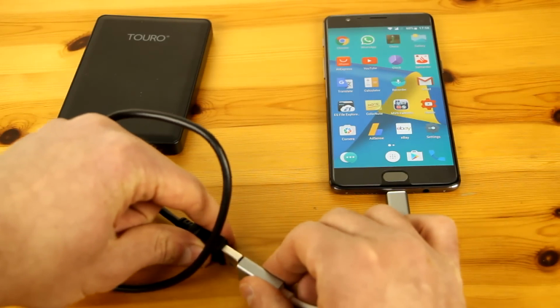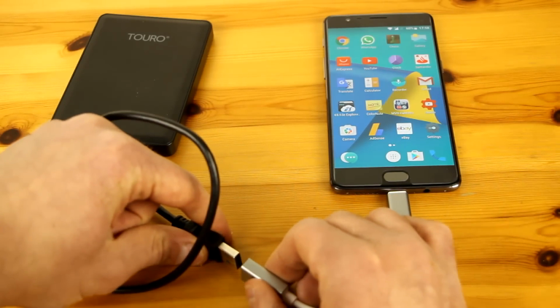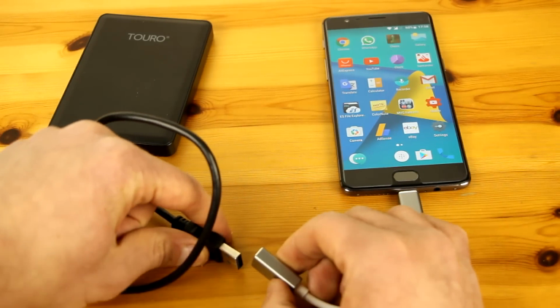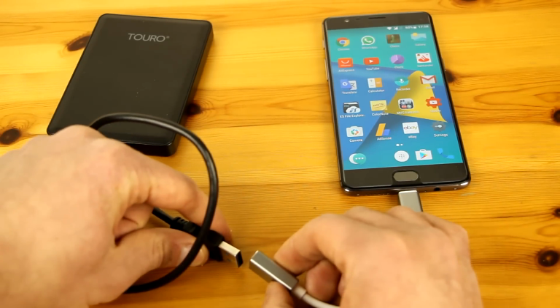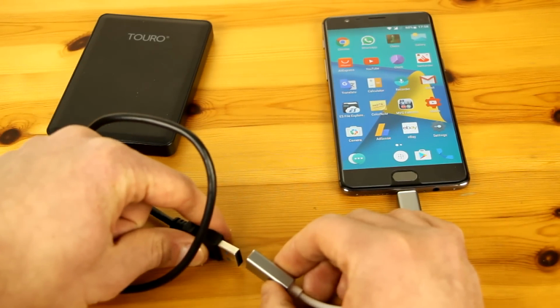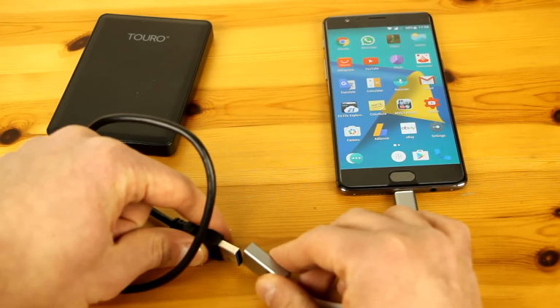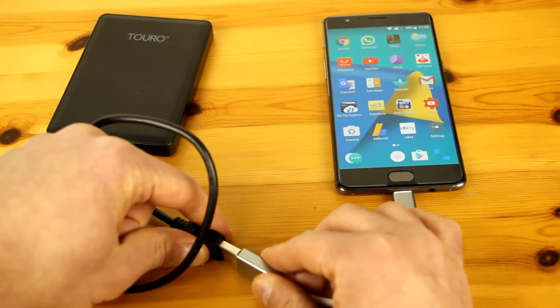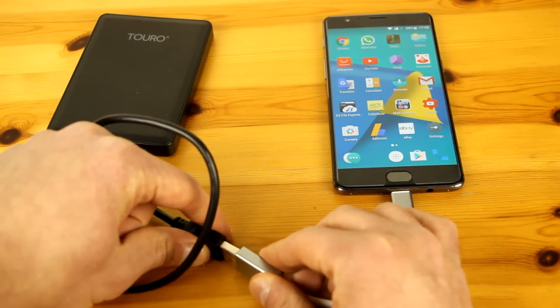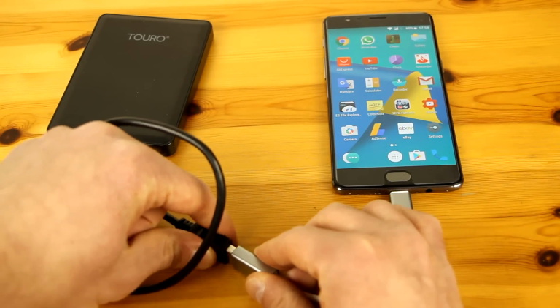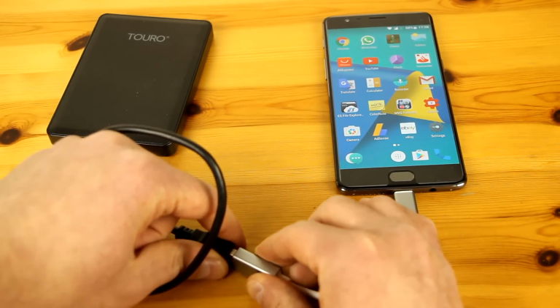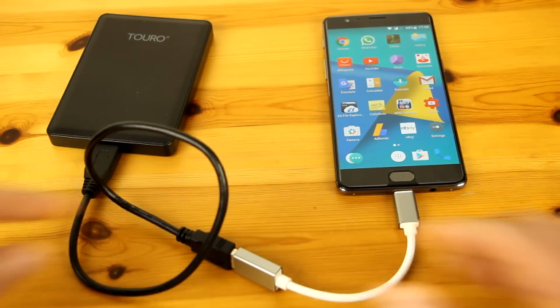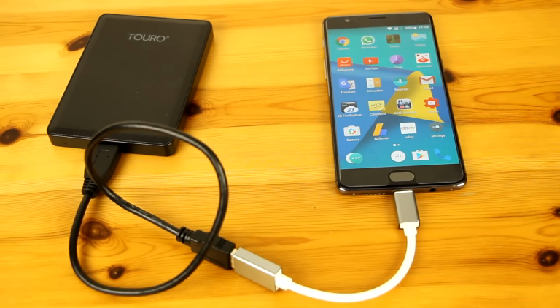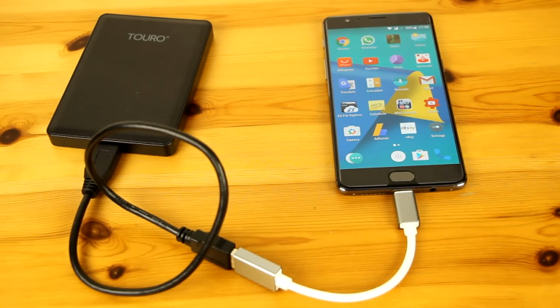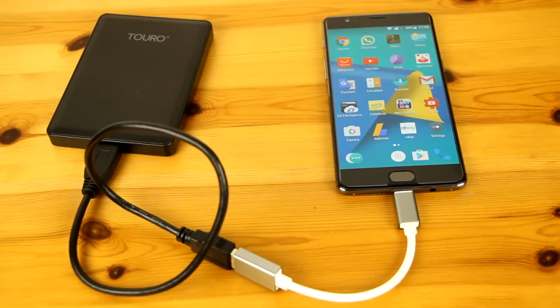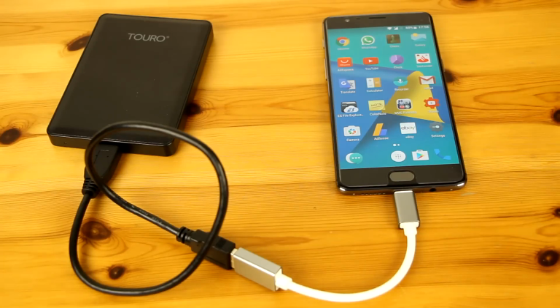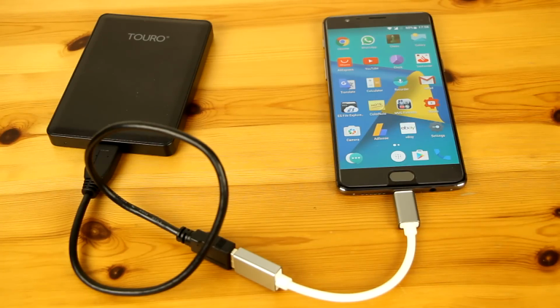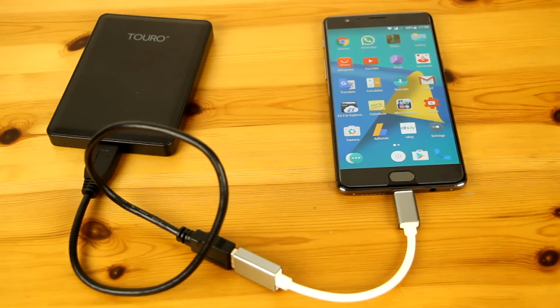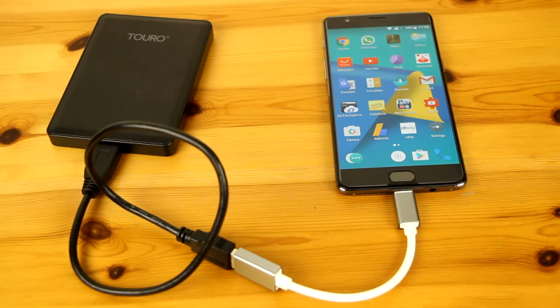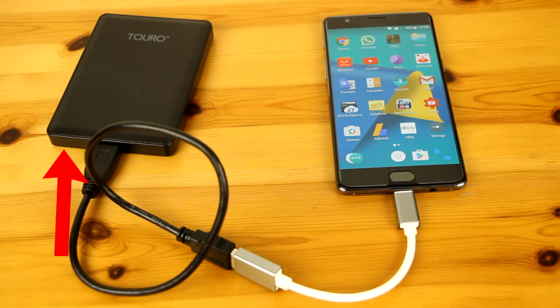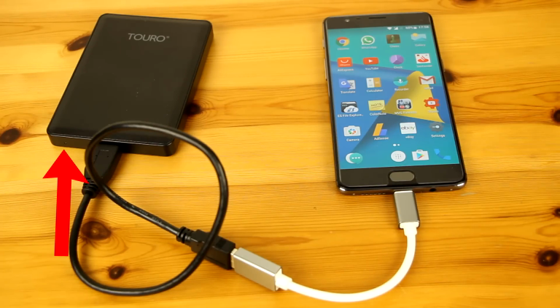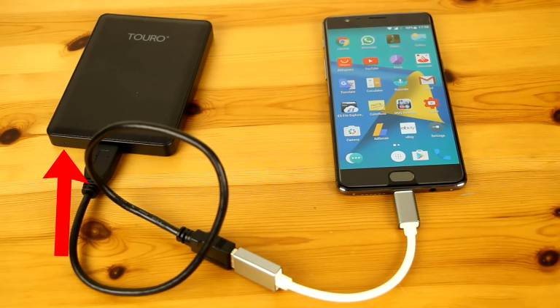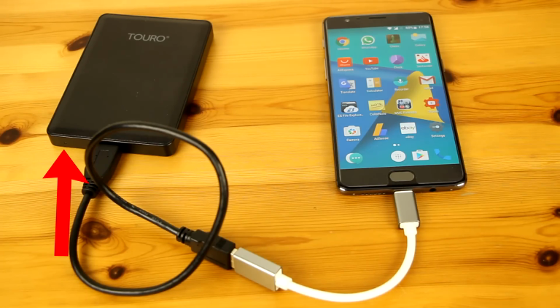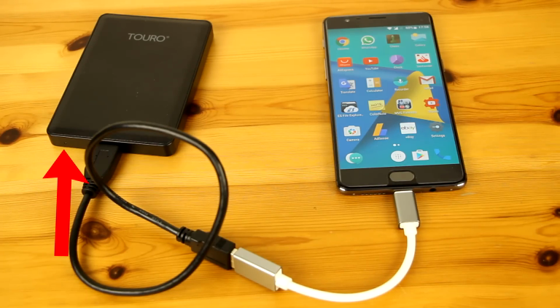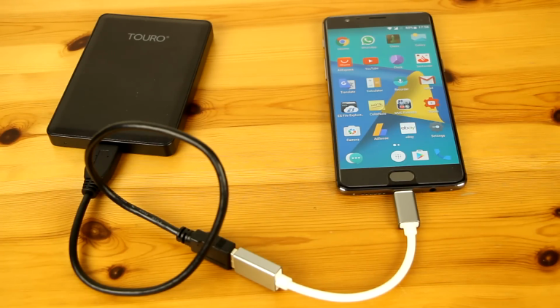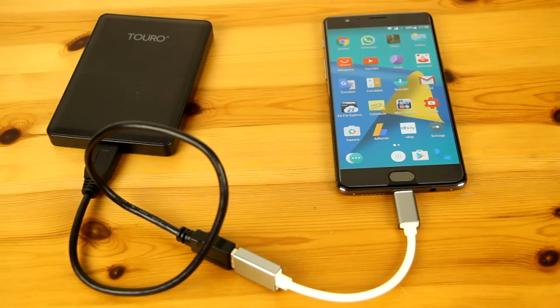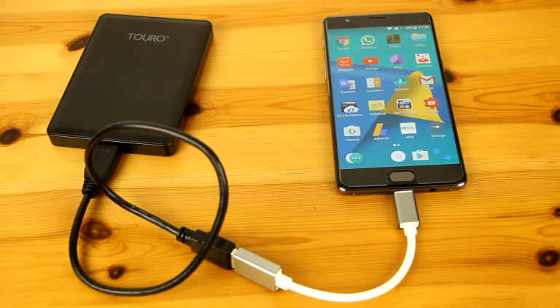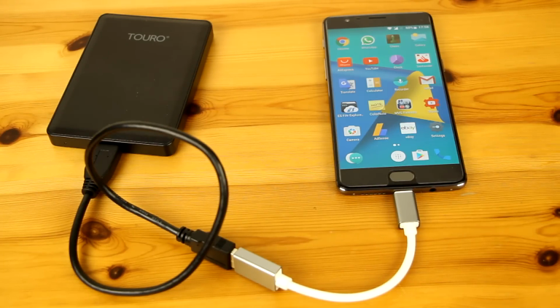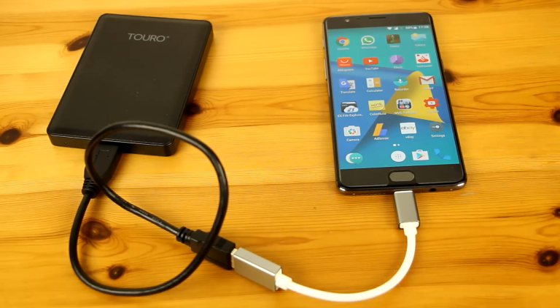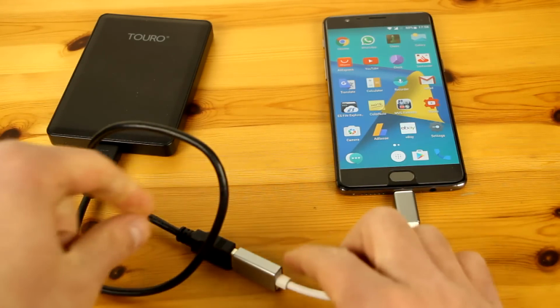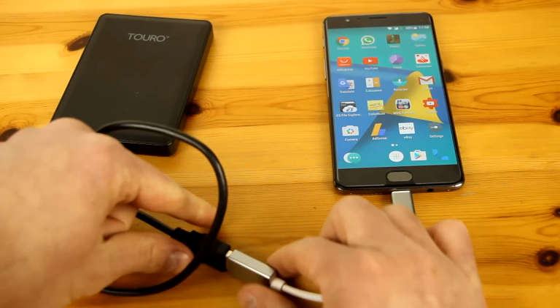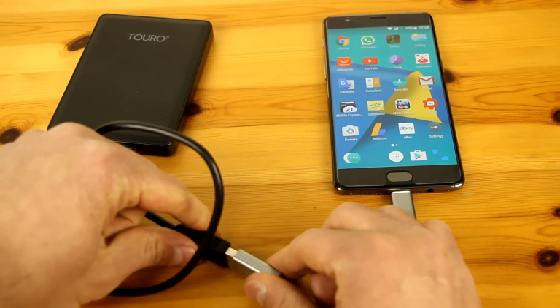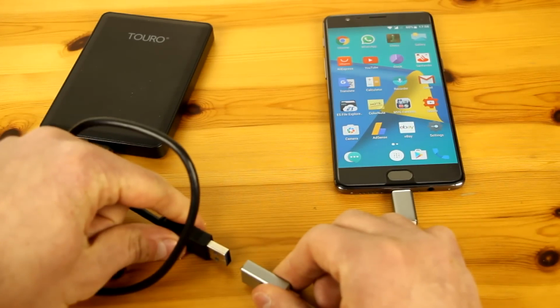As you can see, when I connect my phone with the external hard drive, nothing happens. Normally I would get a notification that the USB drive is connected and the external hard drive LED light will blink, but it doesn't. I'll try it one more time so you can see that it won't work again.